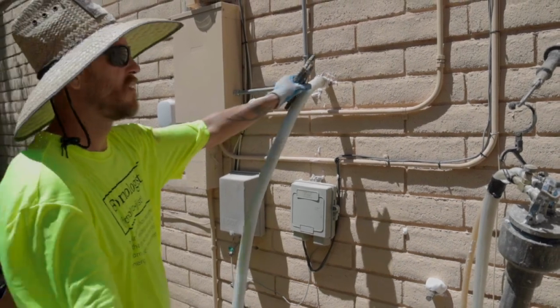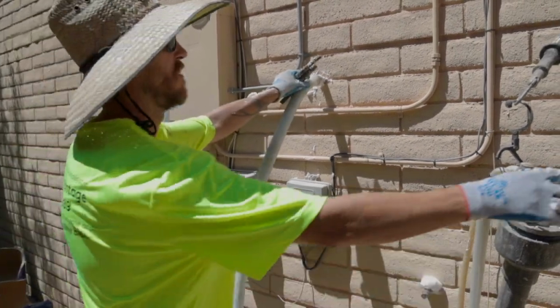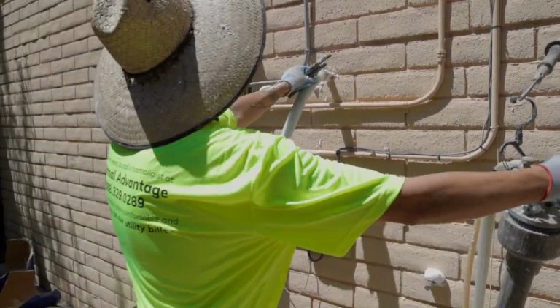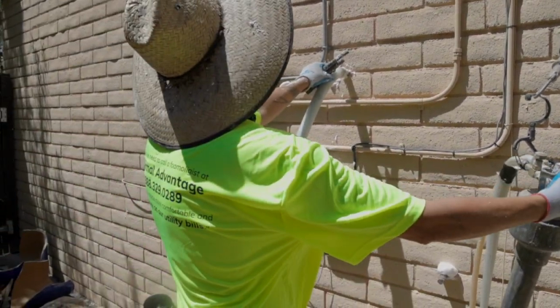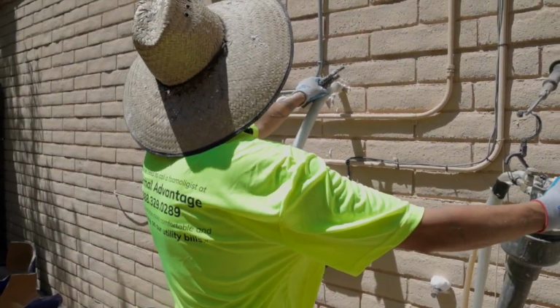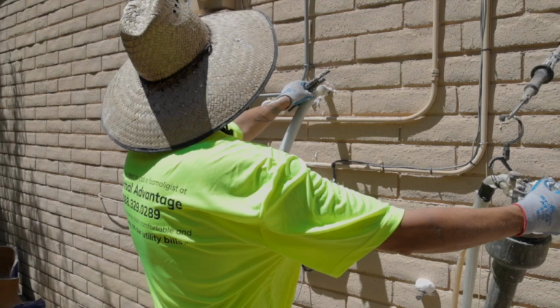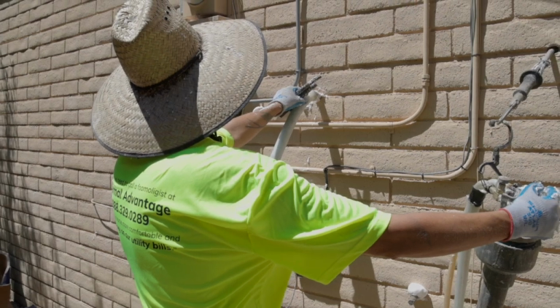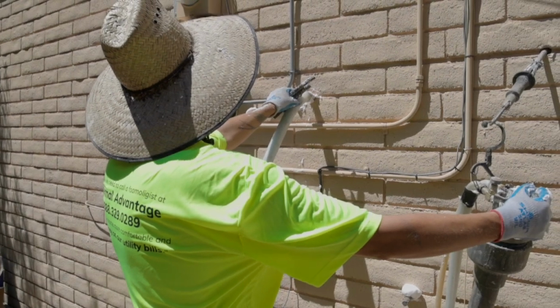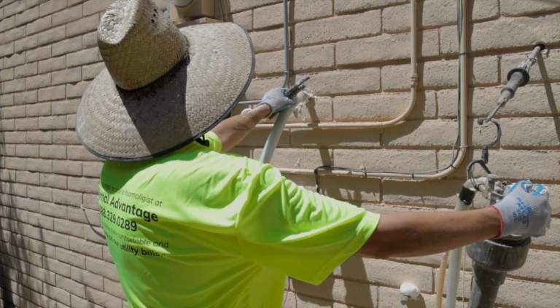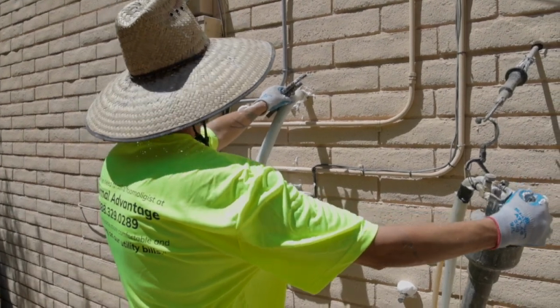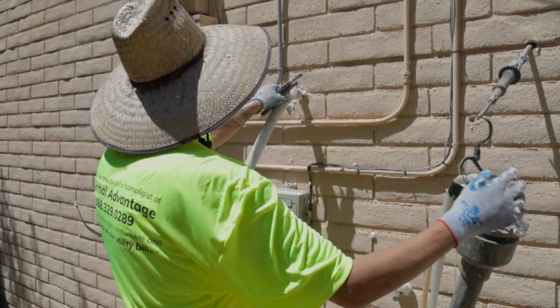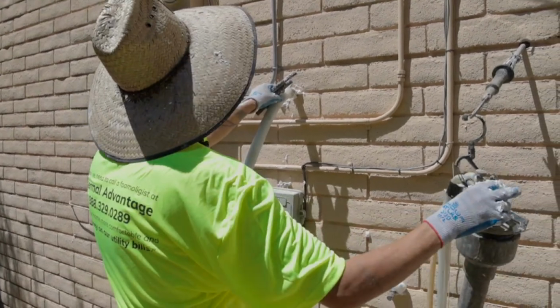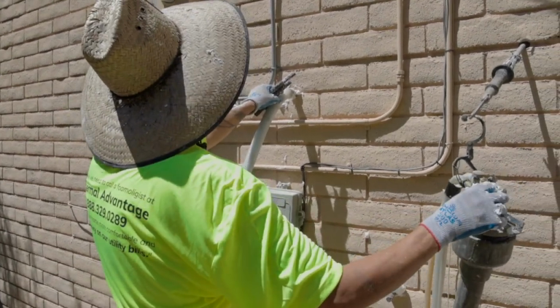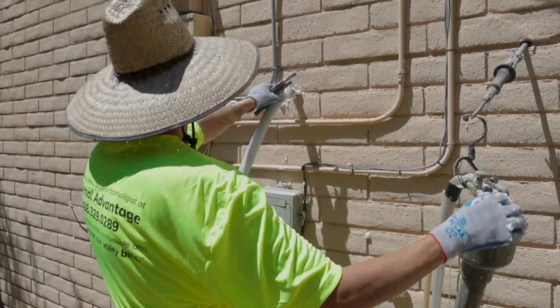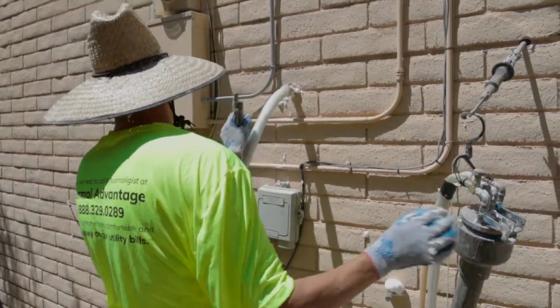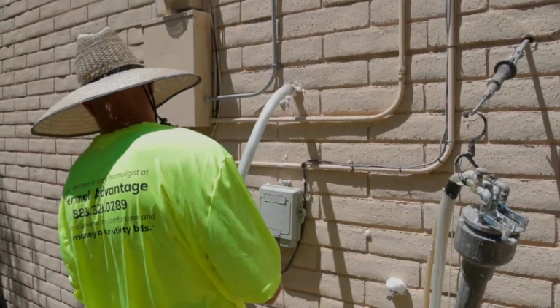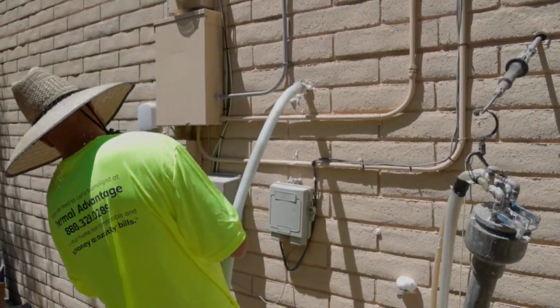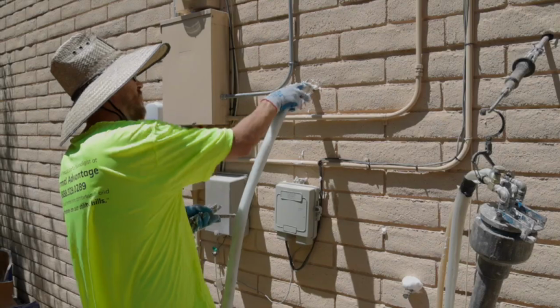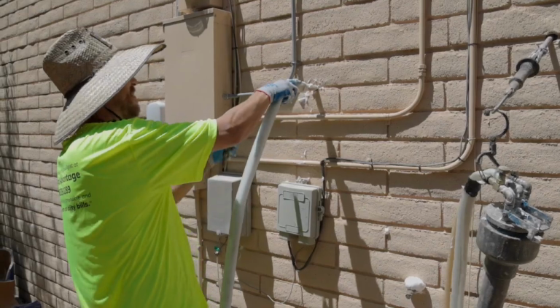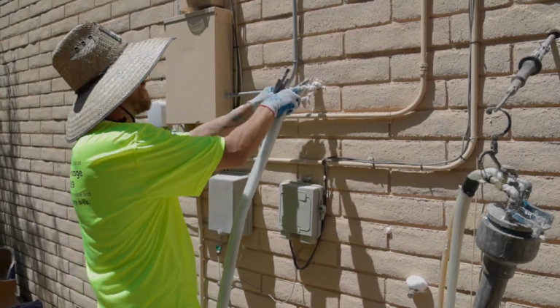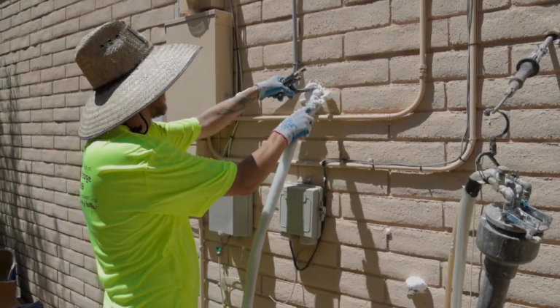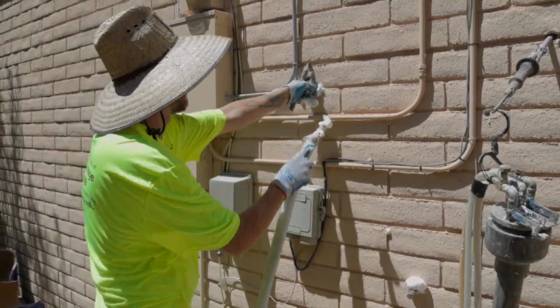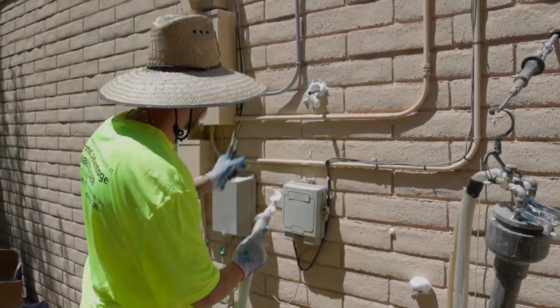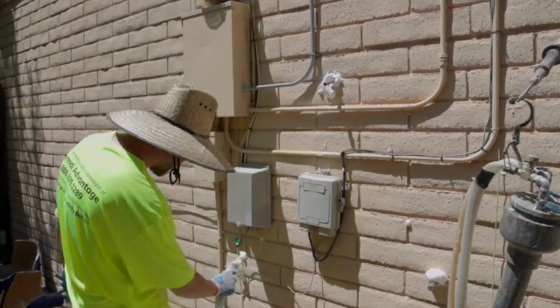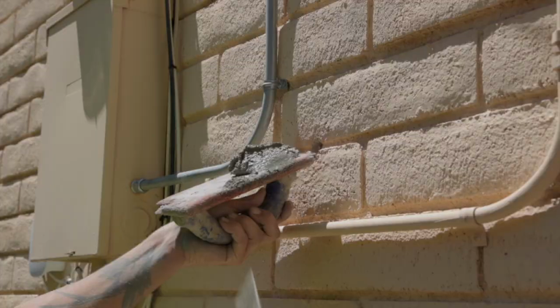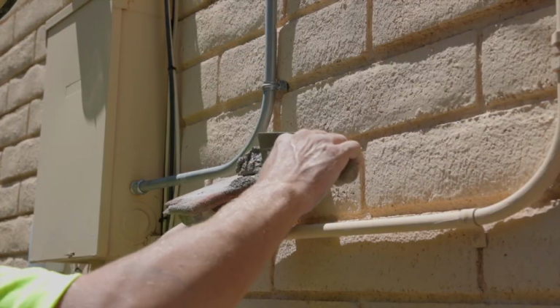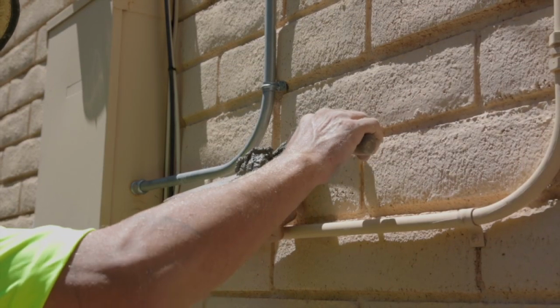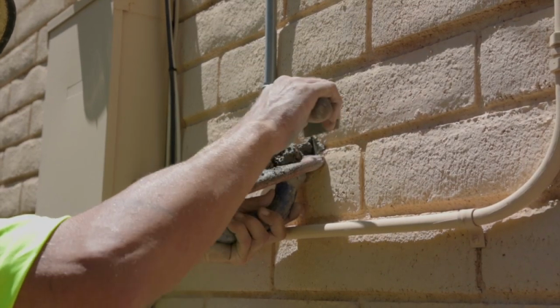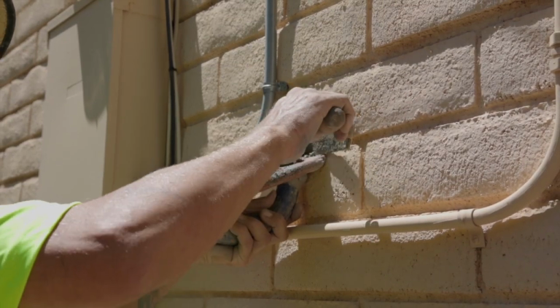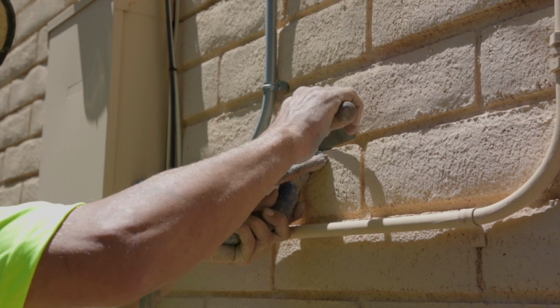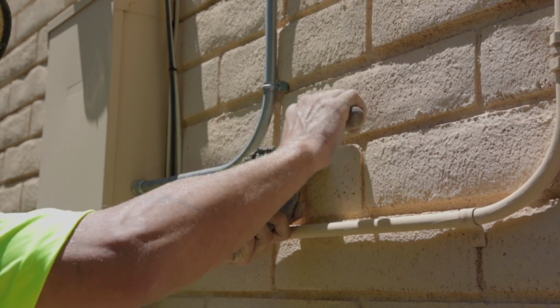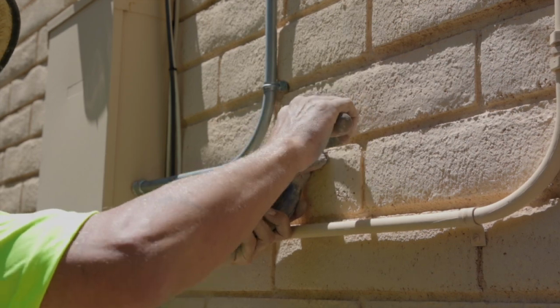Our average job is in the $1,500 to $3,500 range. In one day we provide five times the R-value, and we're in and out — everything is neat and clean when we're done.